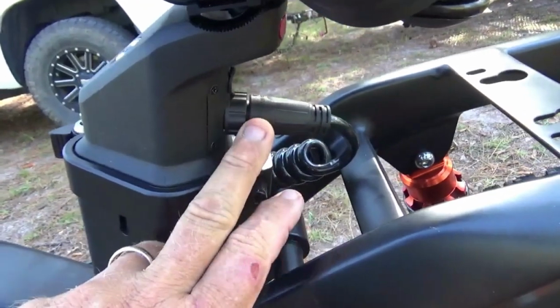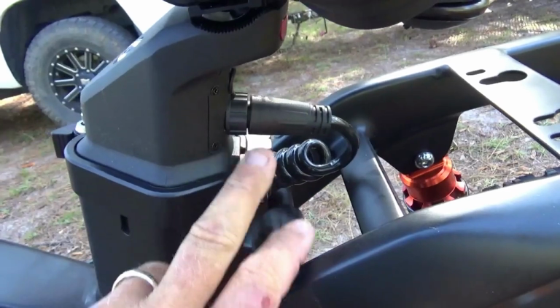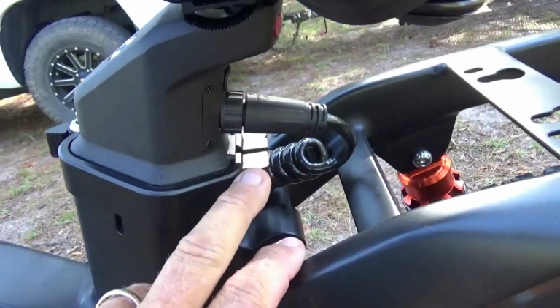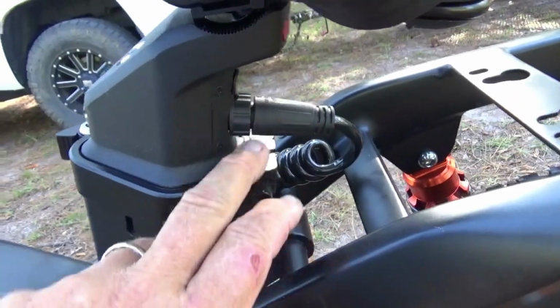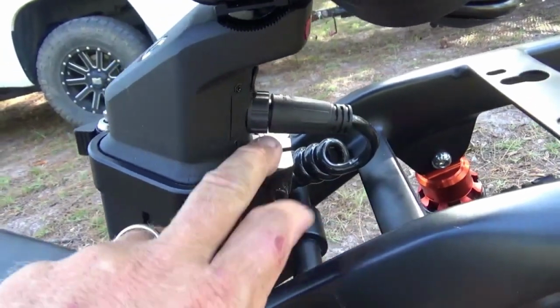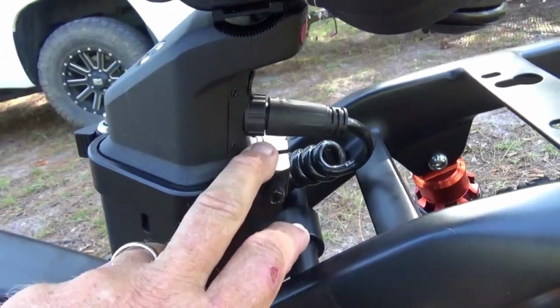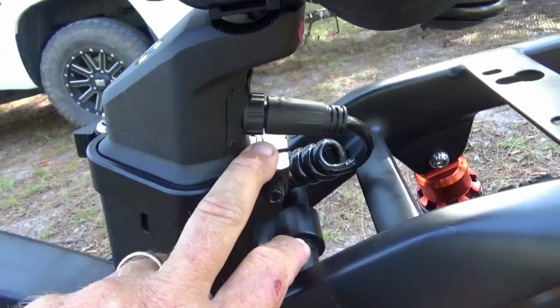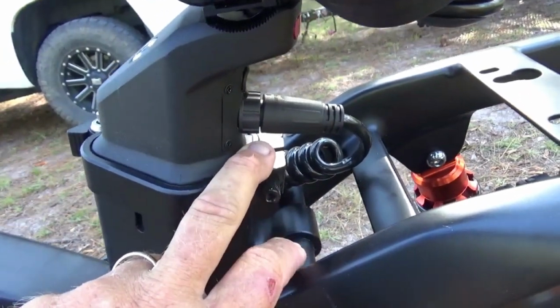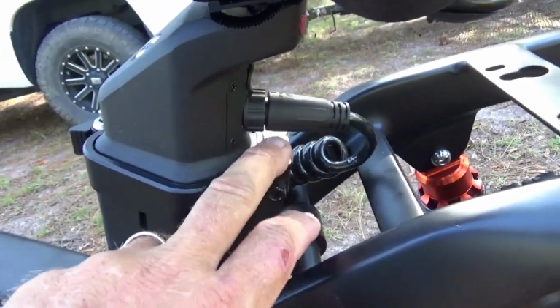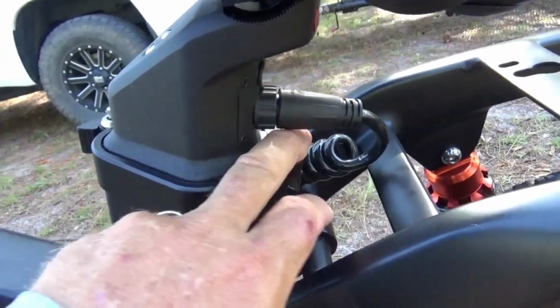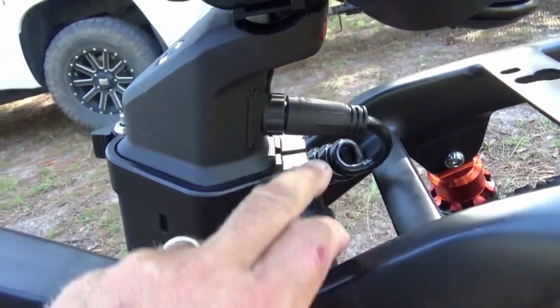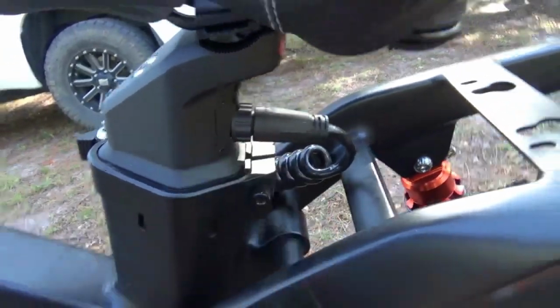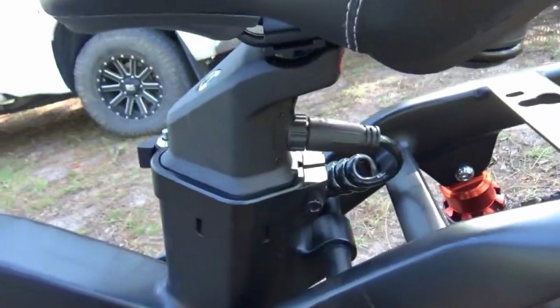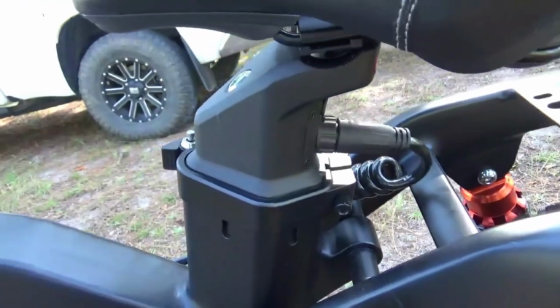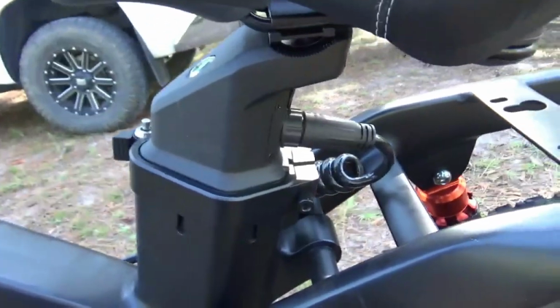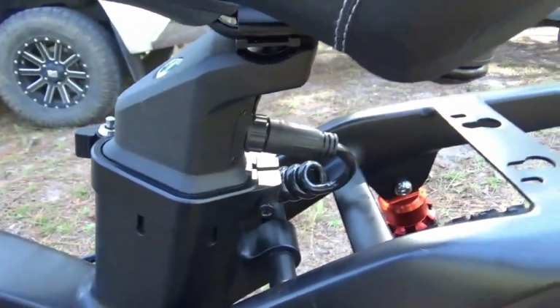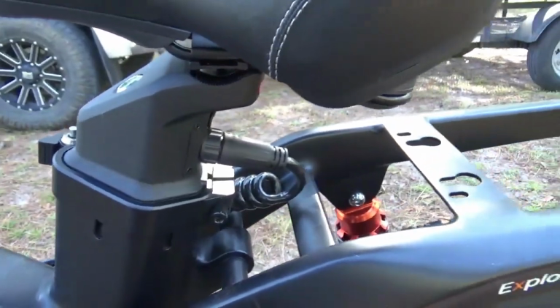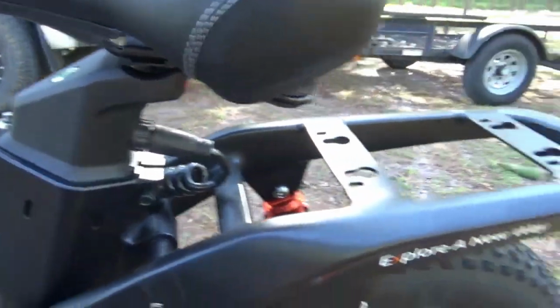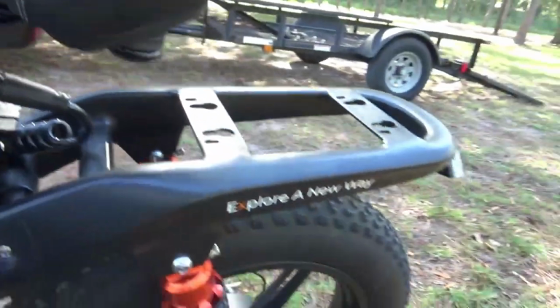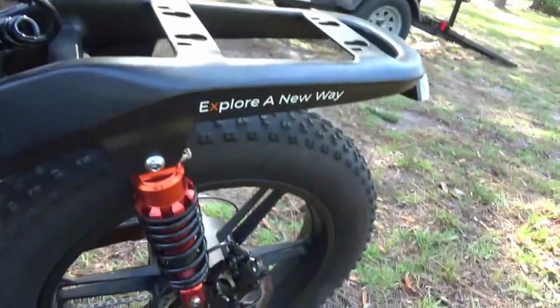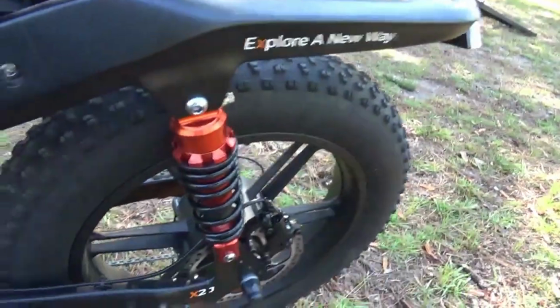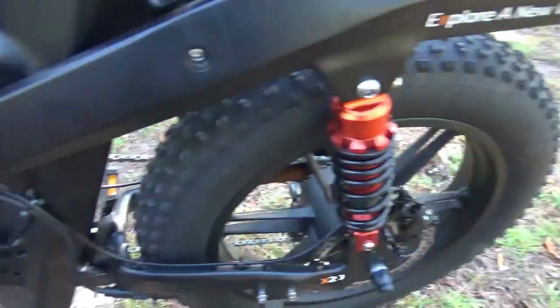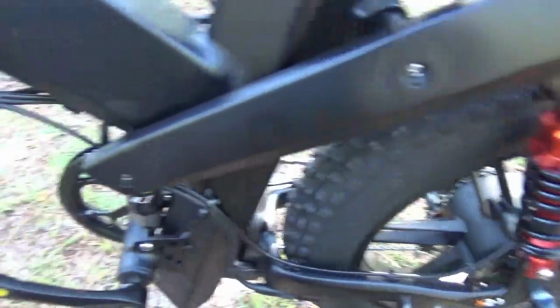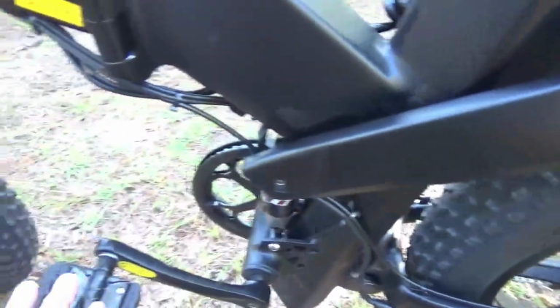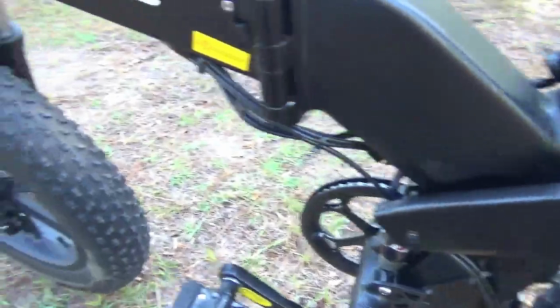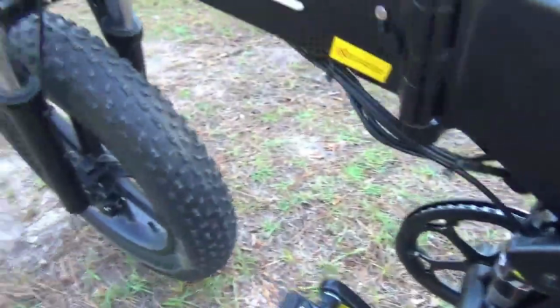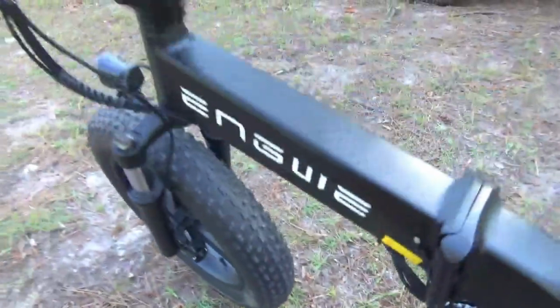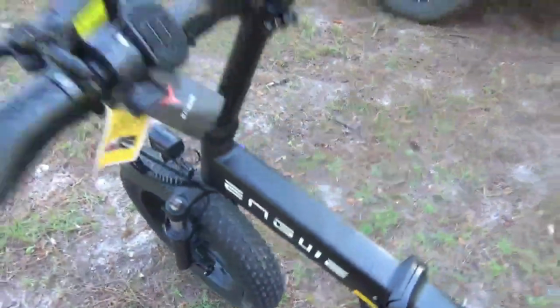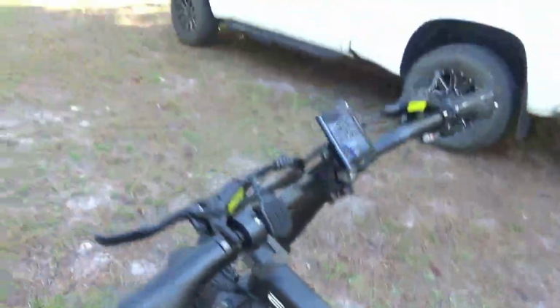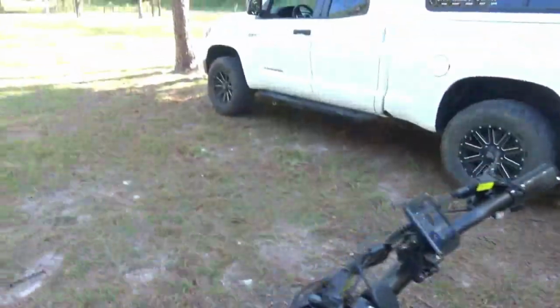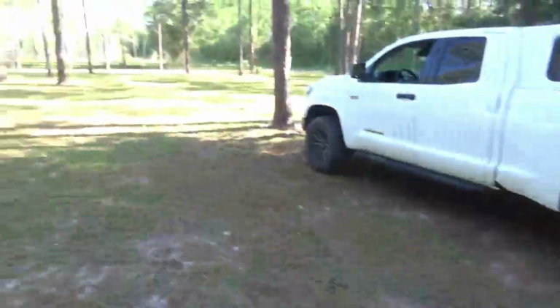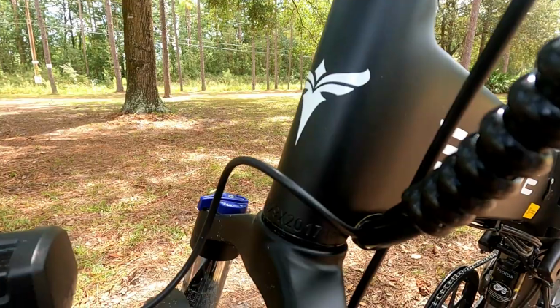They also changed this plug to a straight-end plug. The previous one was a right-angle plug, and if you had to keep that seat down it would hit everything right there — so they did fix that issue. I've had no problems with this in a few test rides so far, but today we're going to go out in the forest and give it some off-road action.